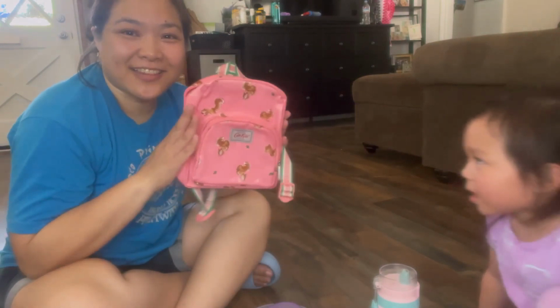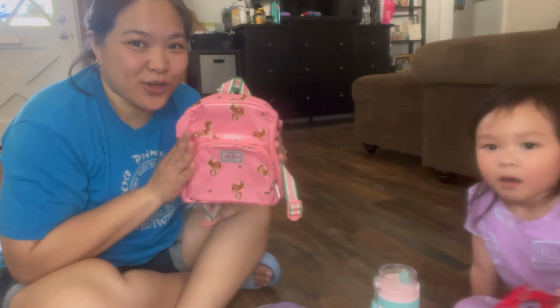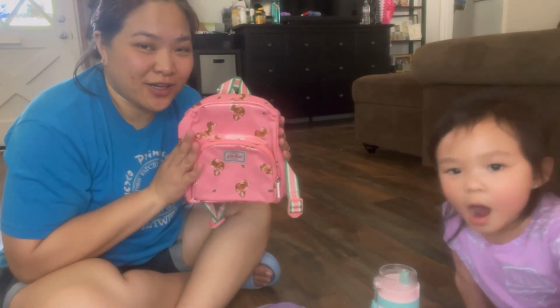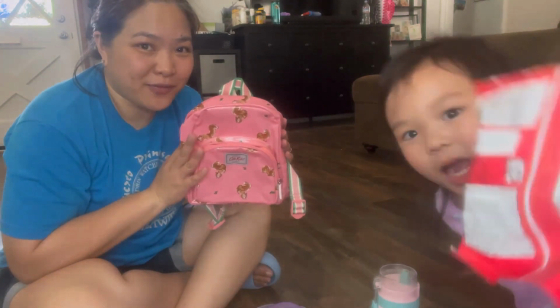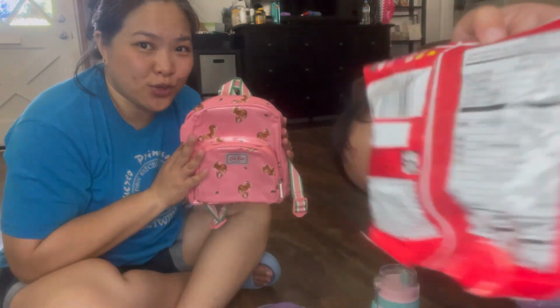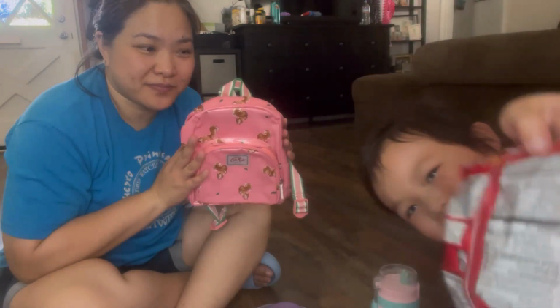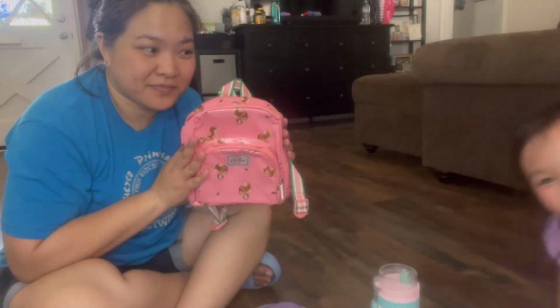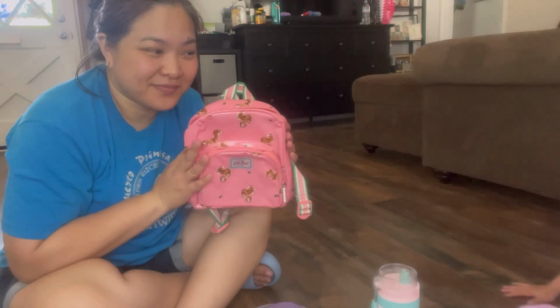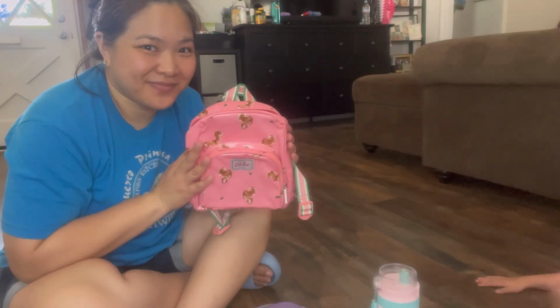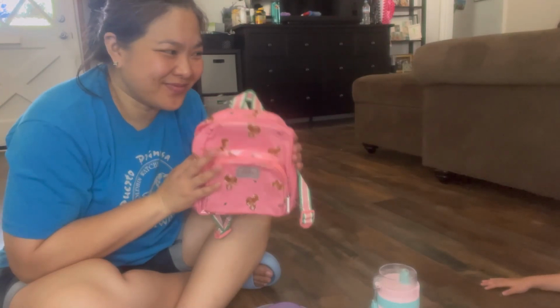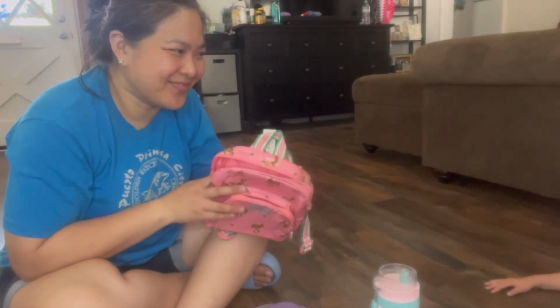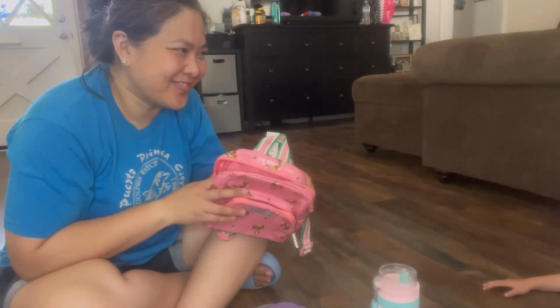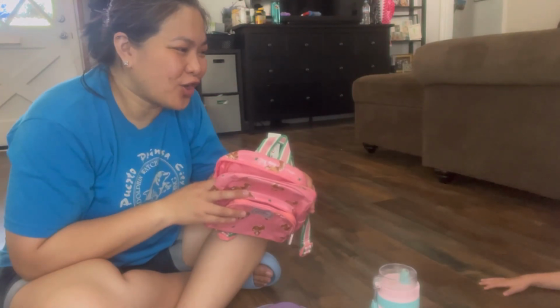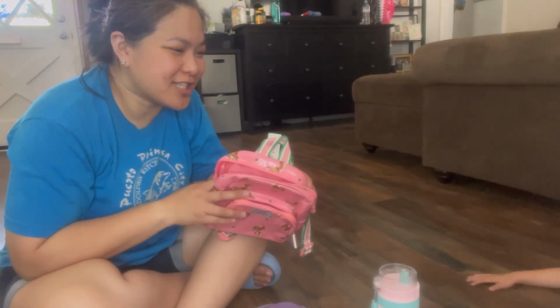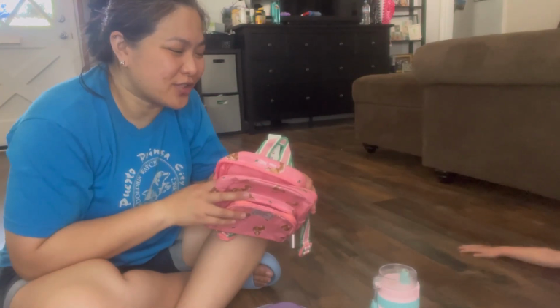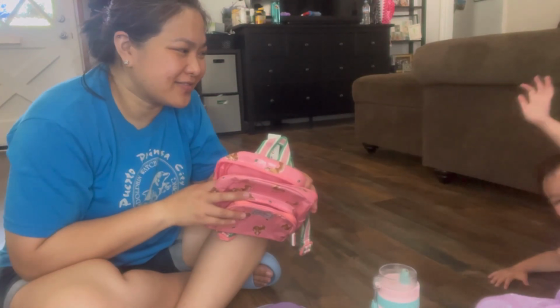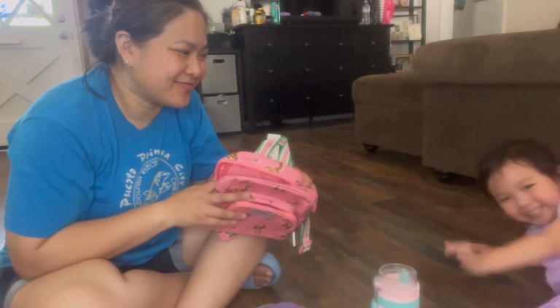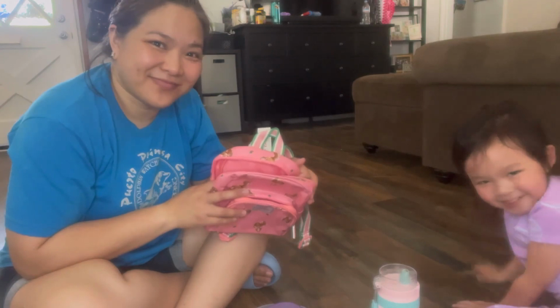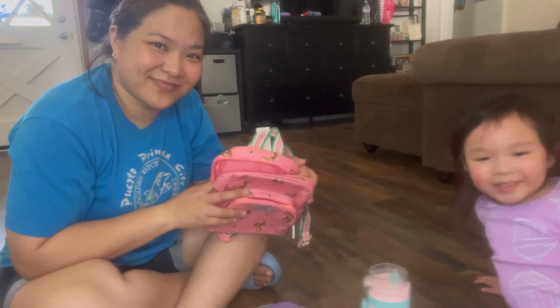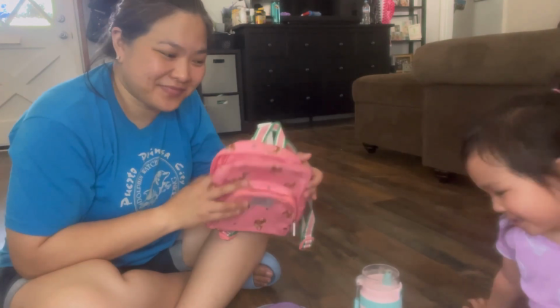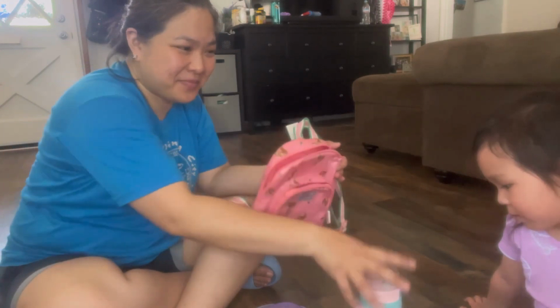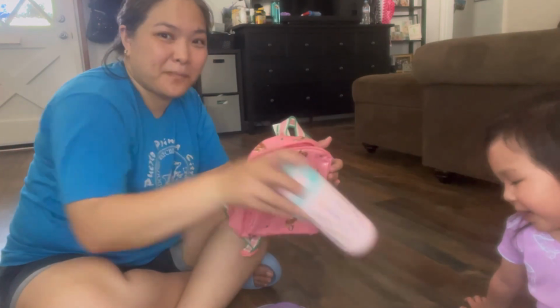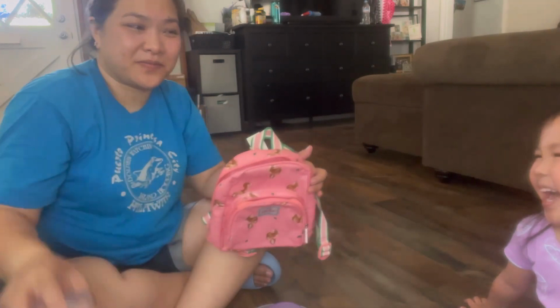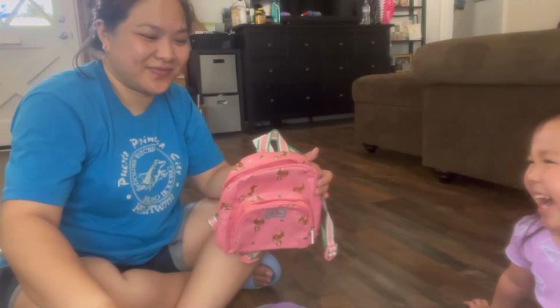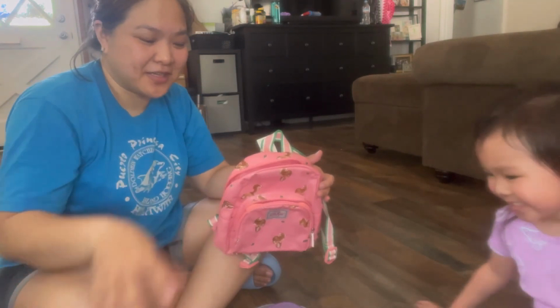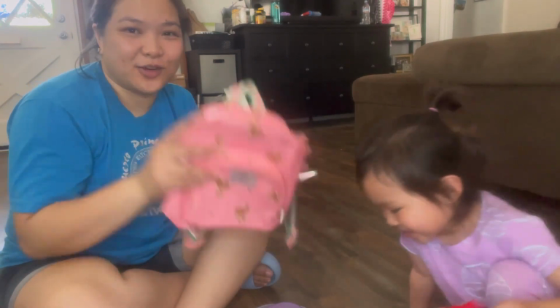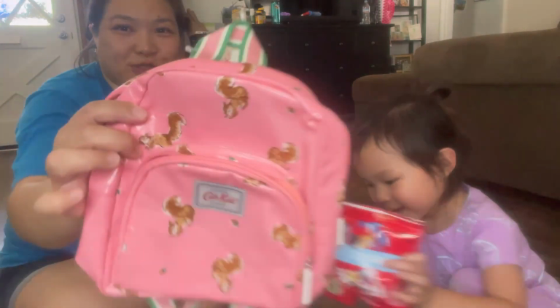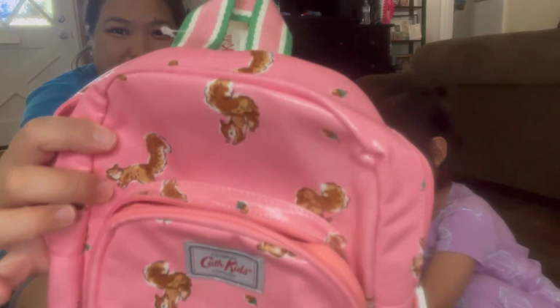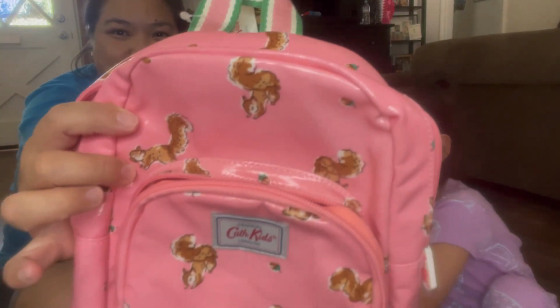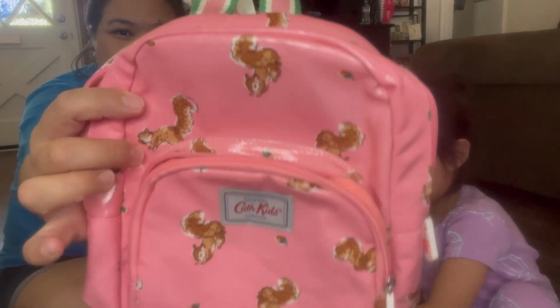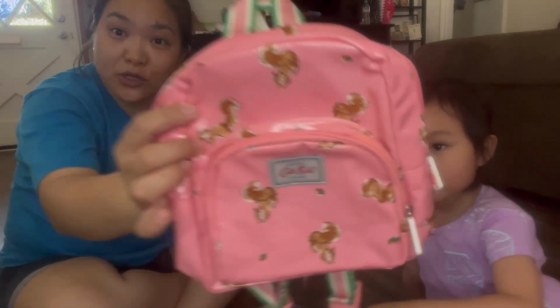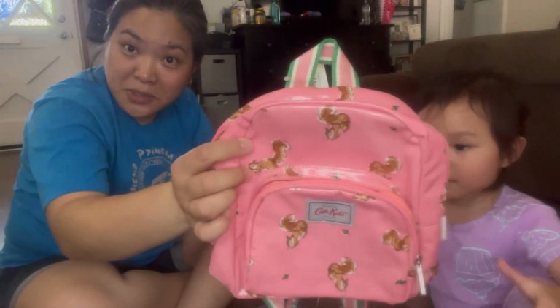This is going to be her little bag for school. Her bag has little squirrels on it — thank you to the sponsors.